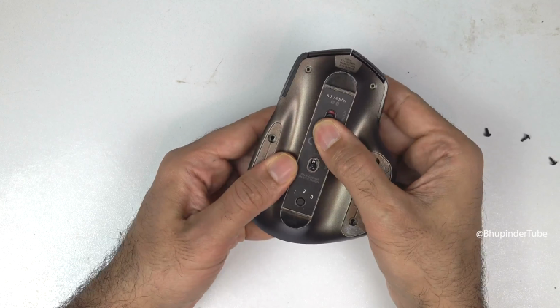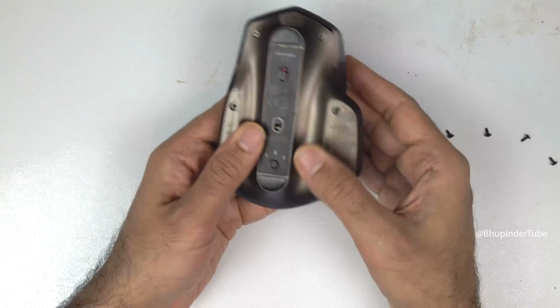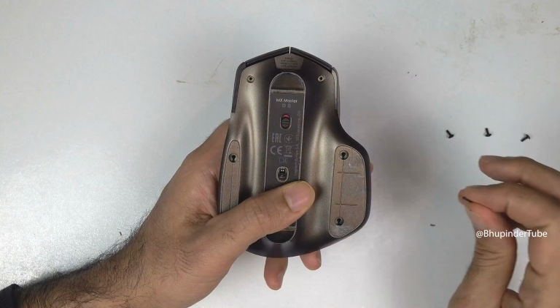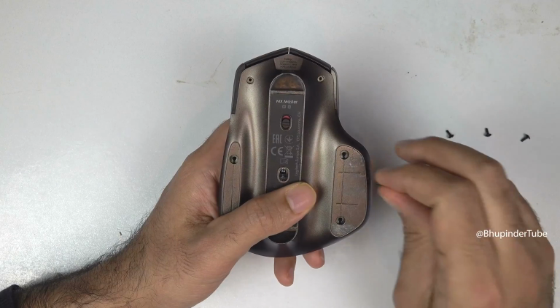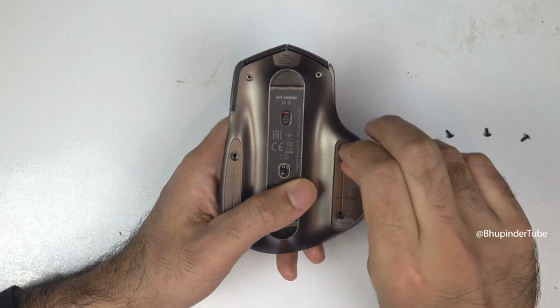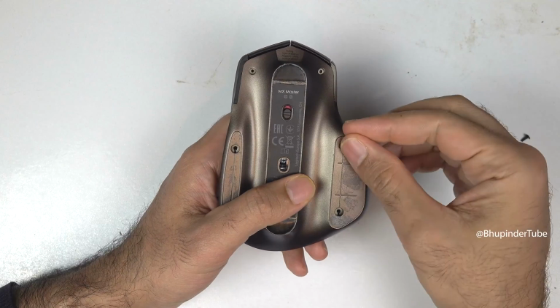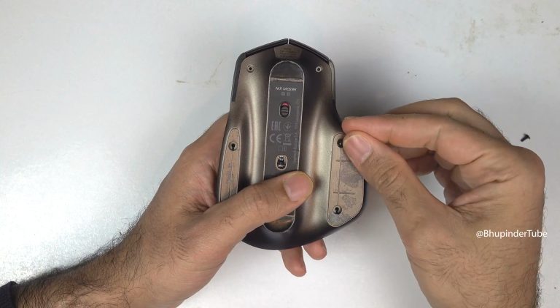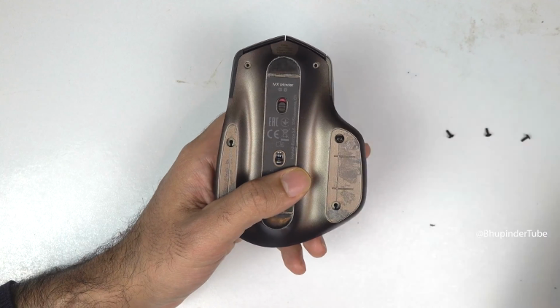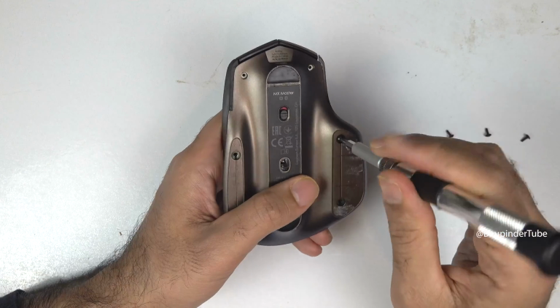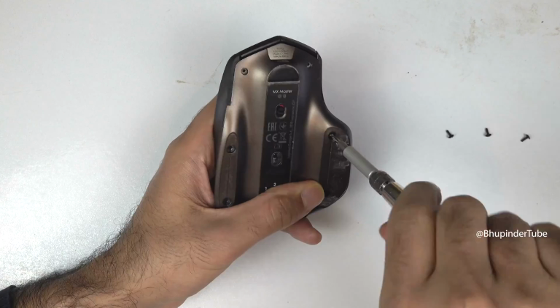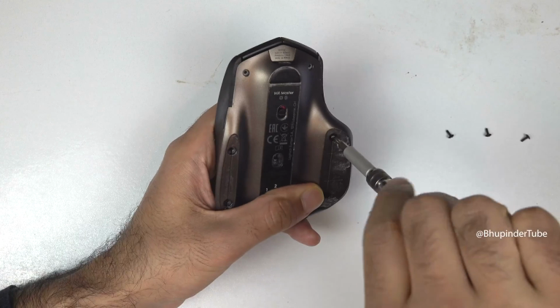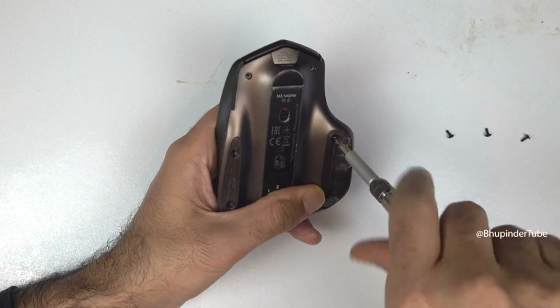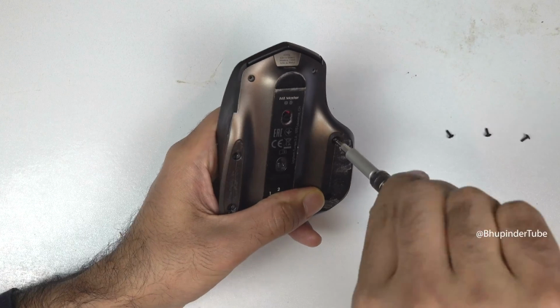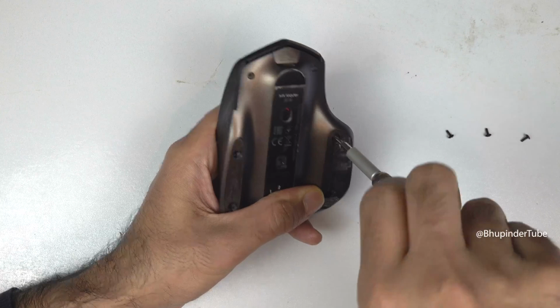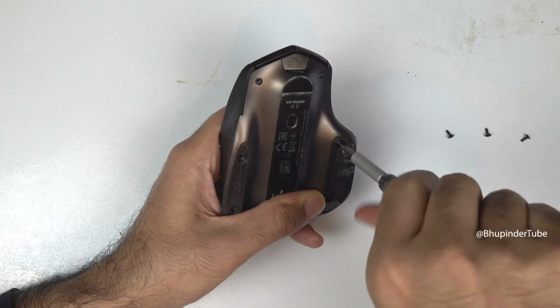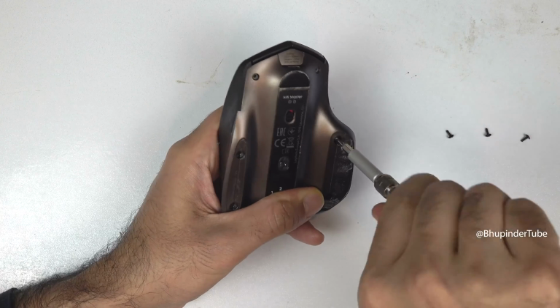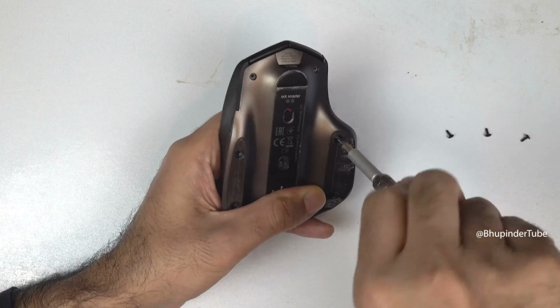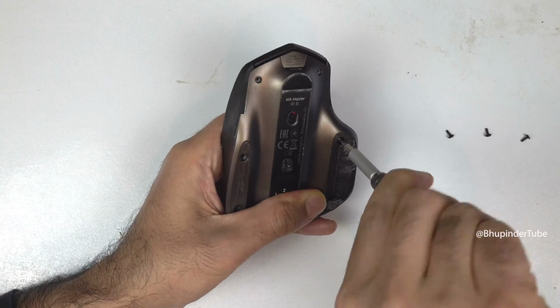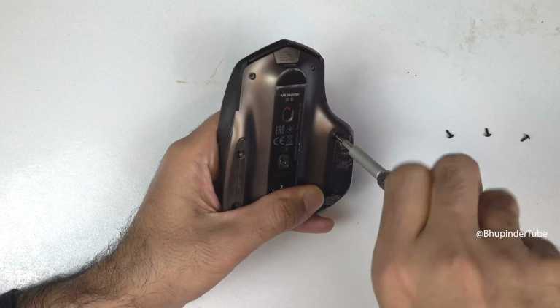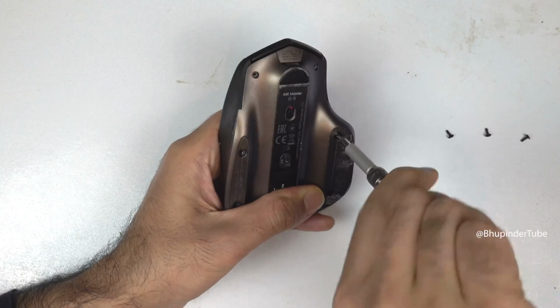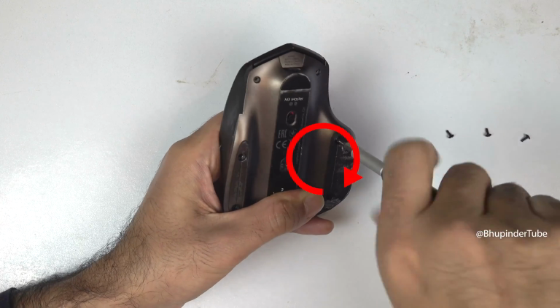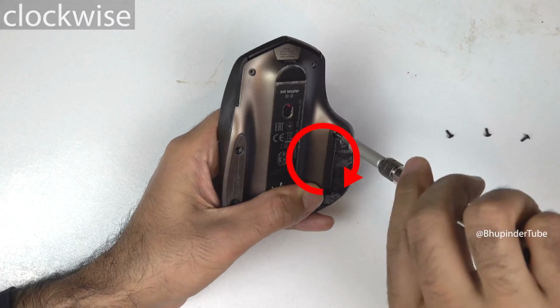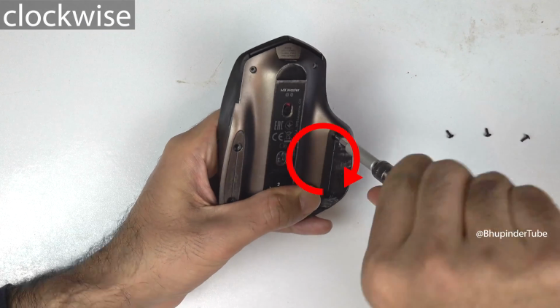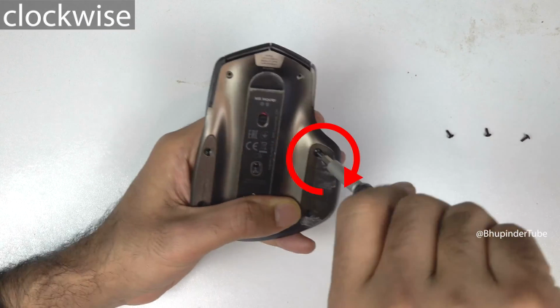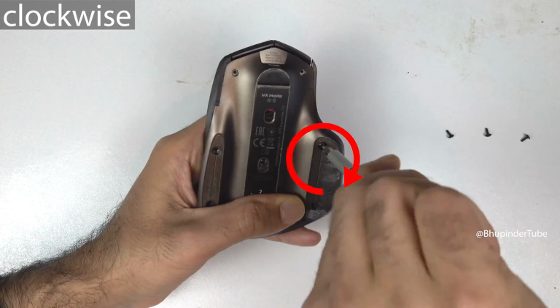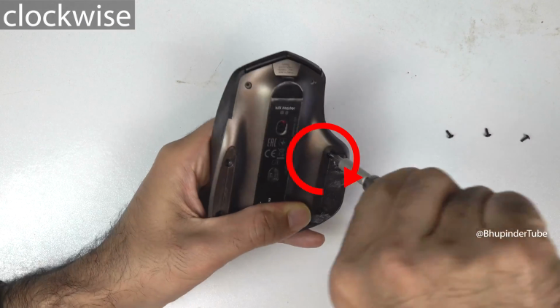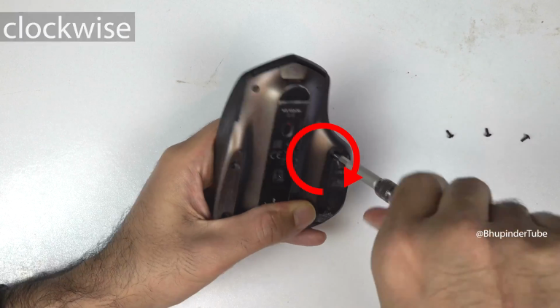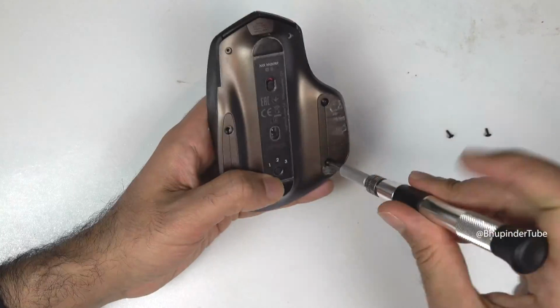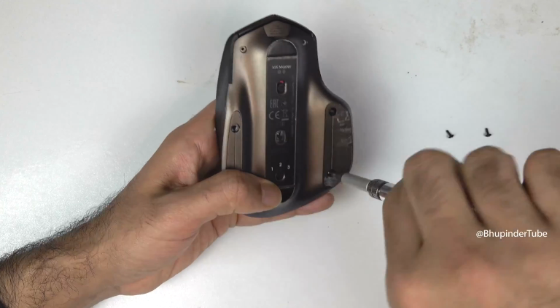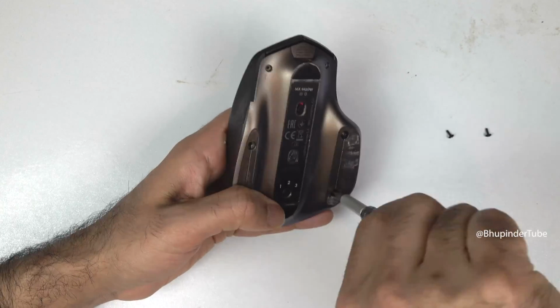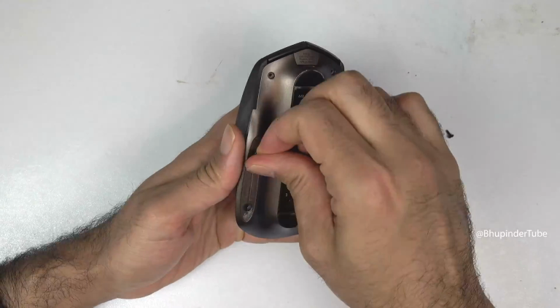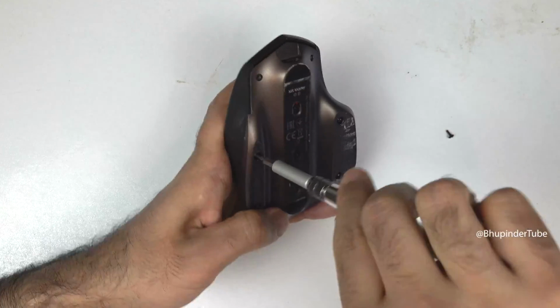Now put back in the screws — first the PH0 screws — and tighten them by turning the screwdriver in the clockwise direction. Put back all four screws.